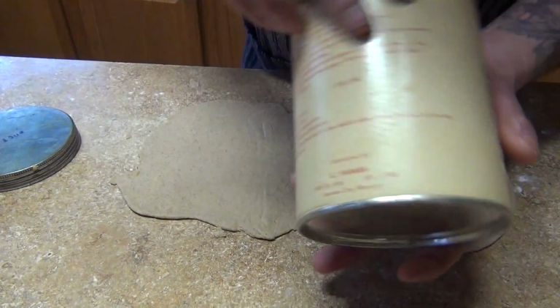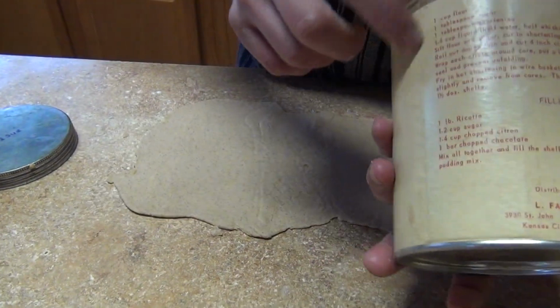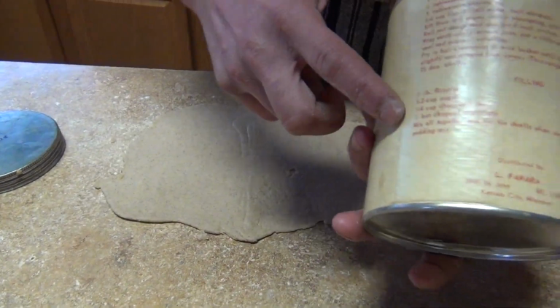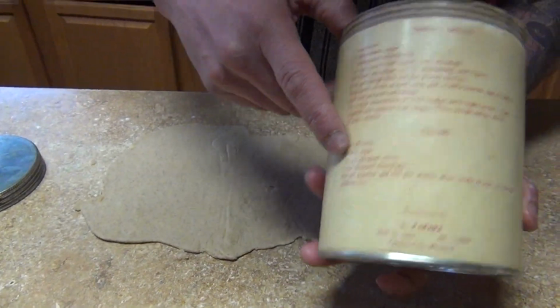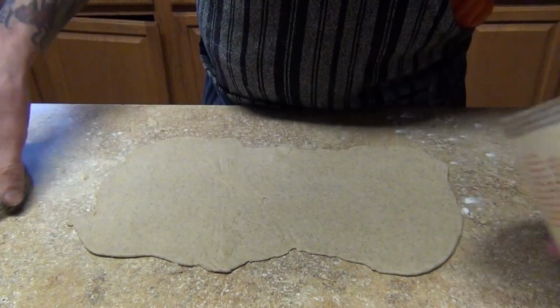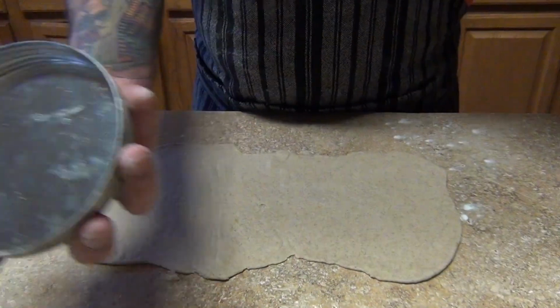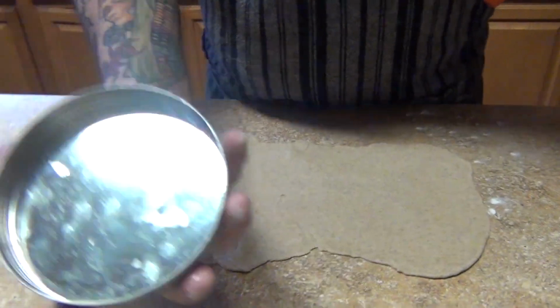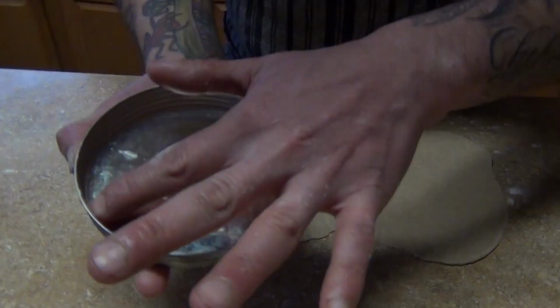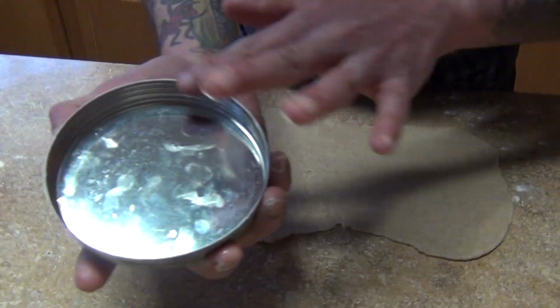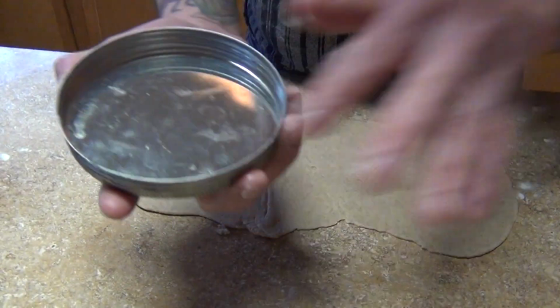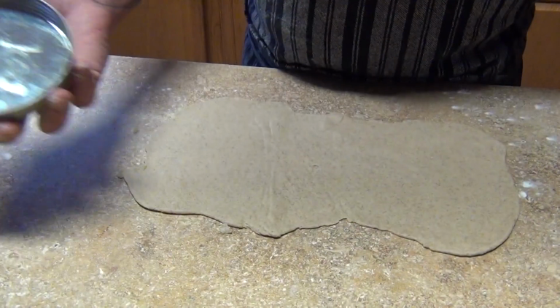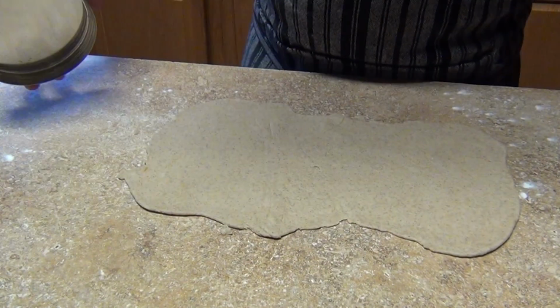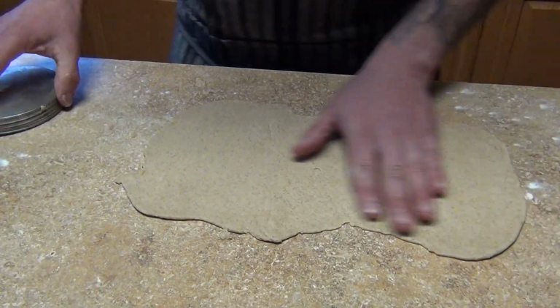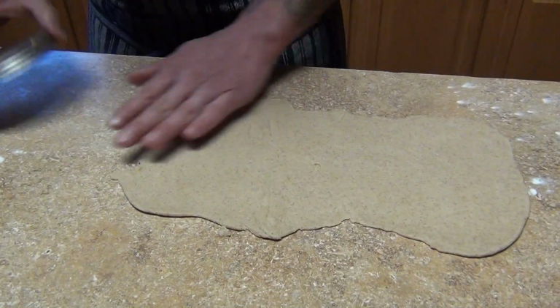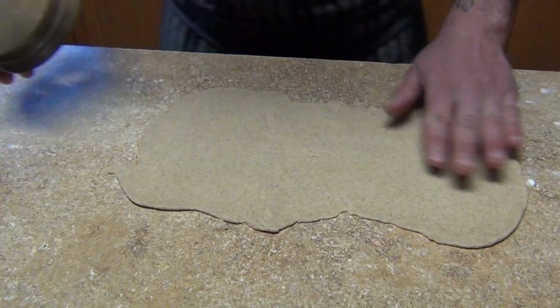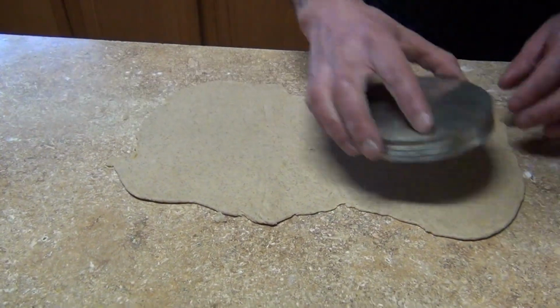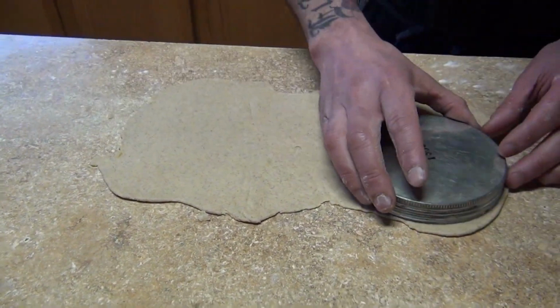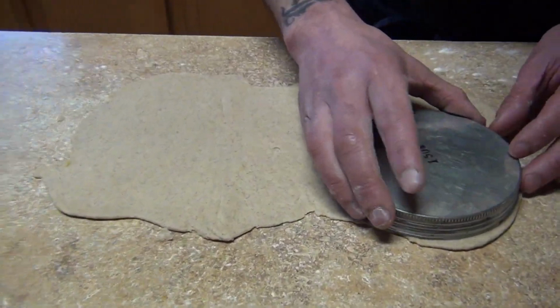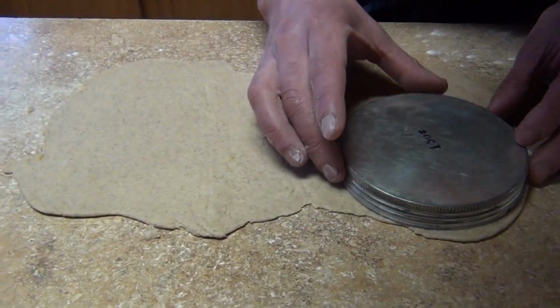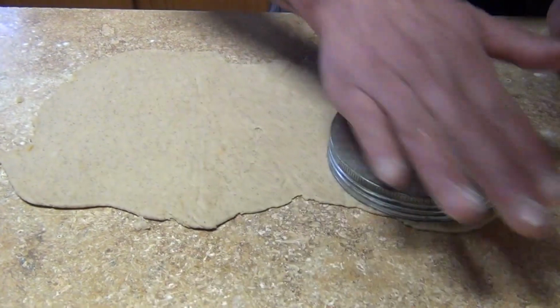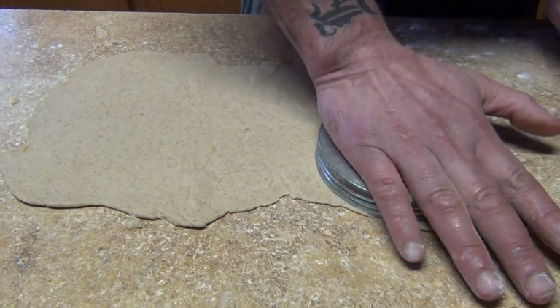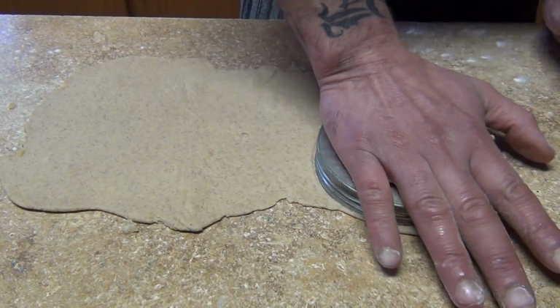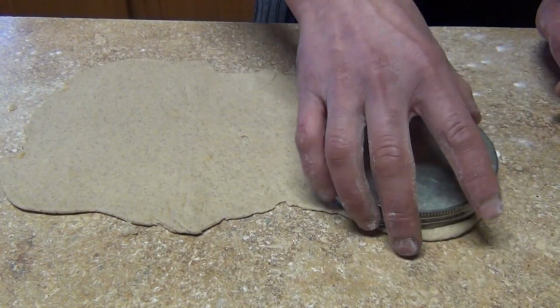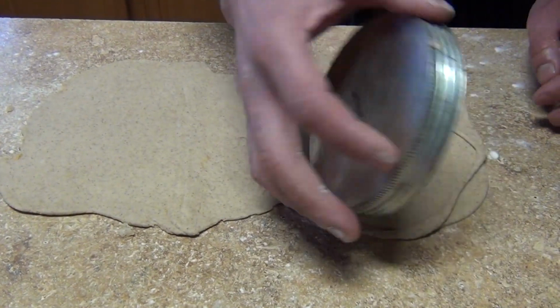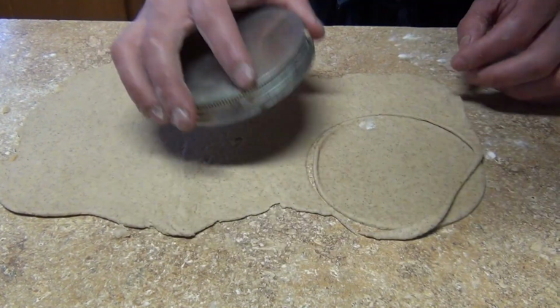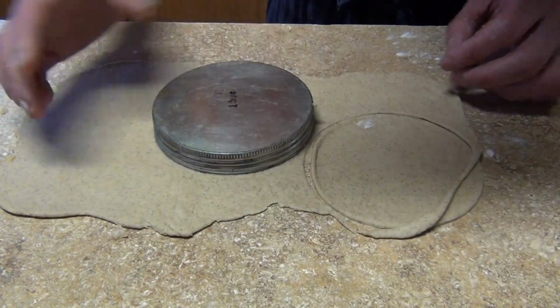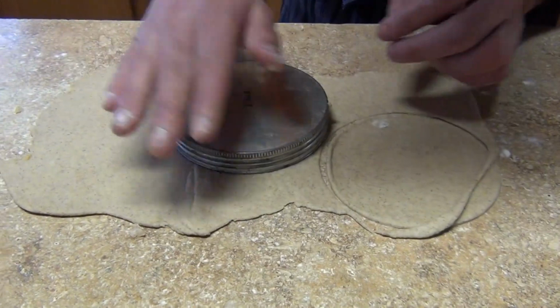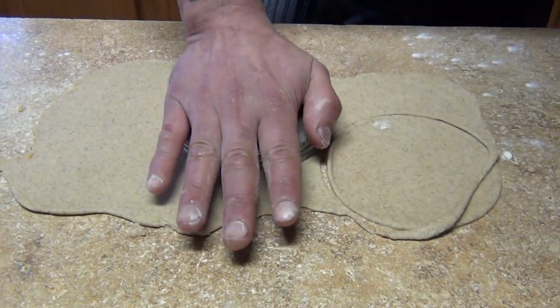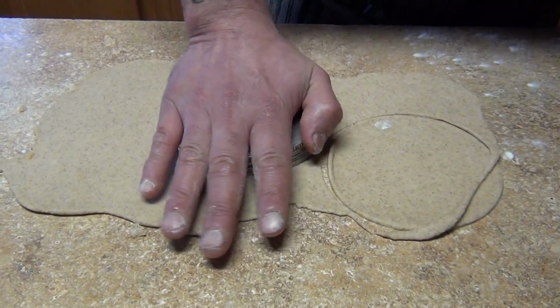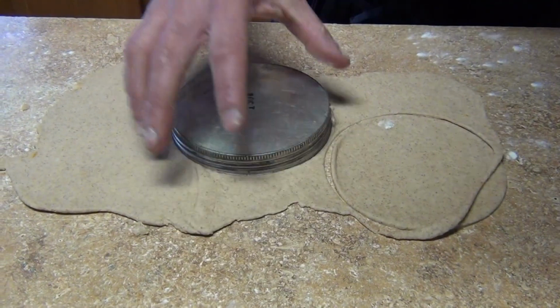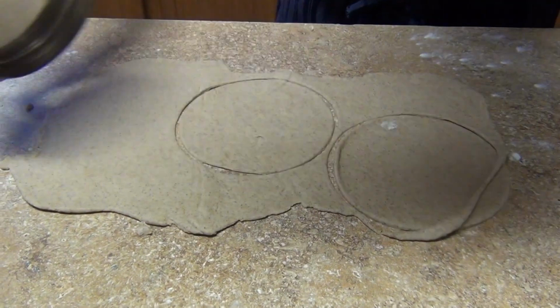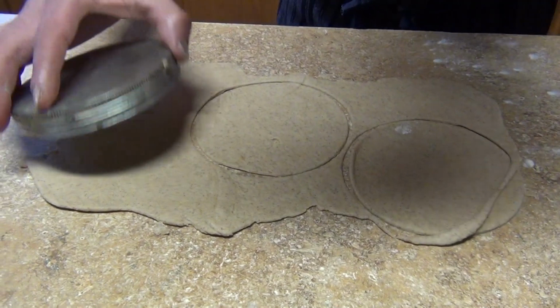It comes with a dozen tubes, the recipe in the back, the filling, and this cutter — this is the size for the cannolis. So when you have your dough like this, we're gonna cut it by pressing down.